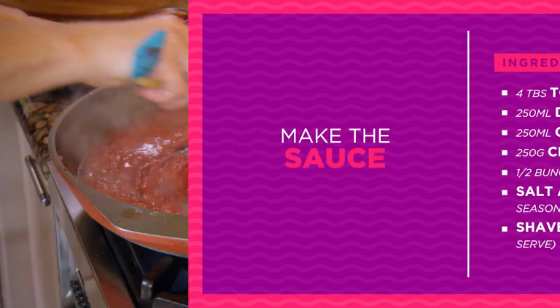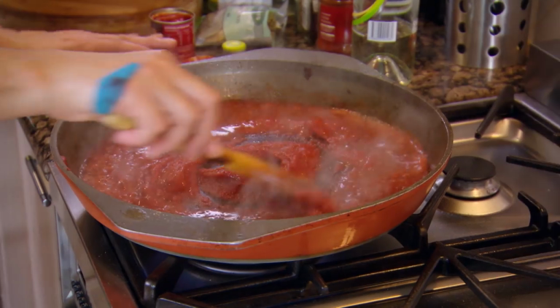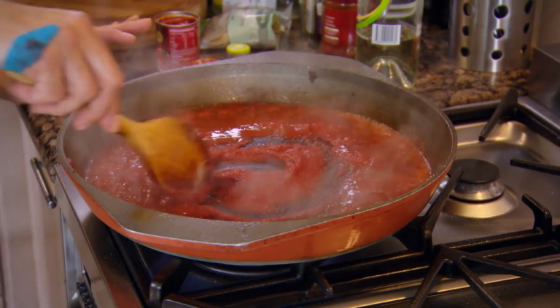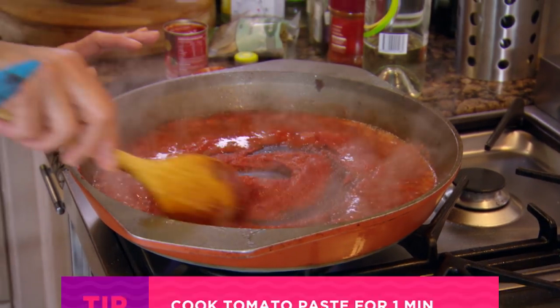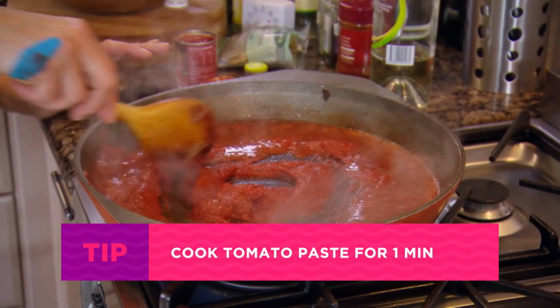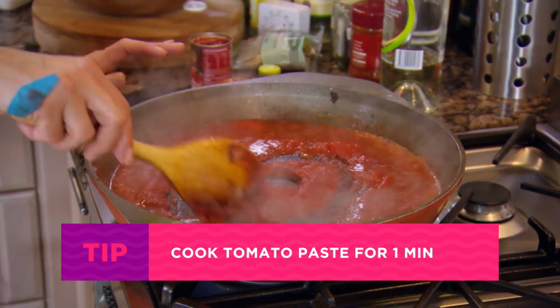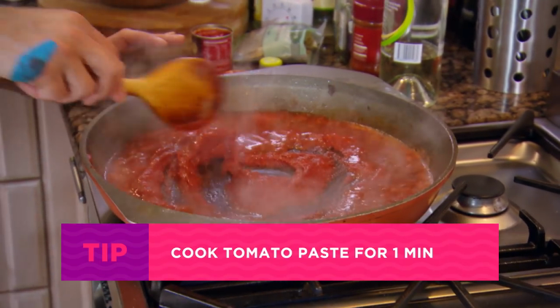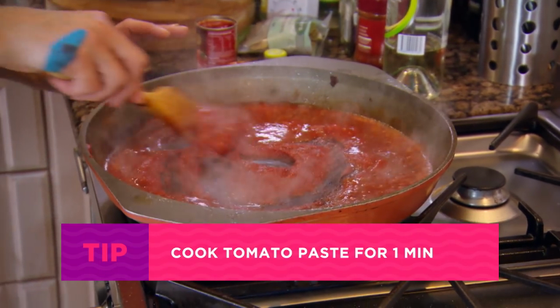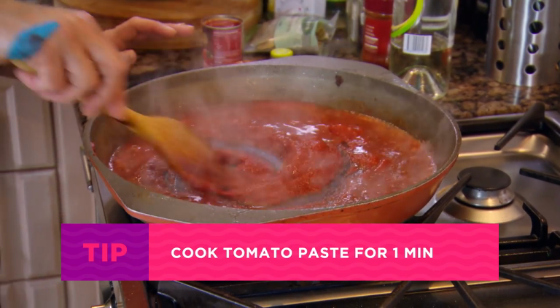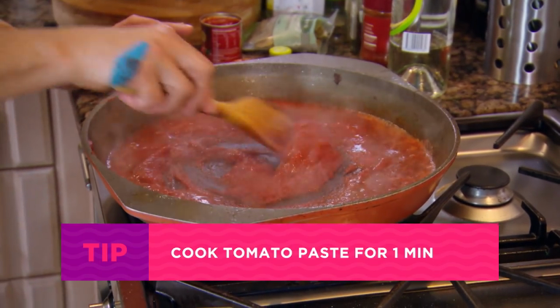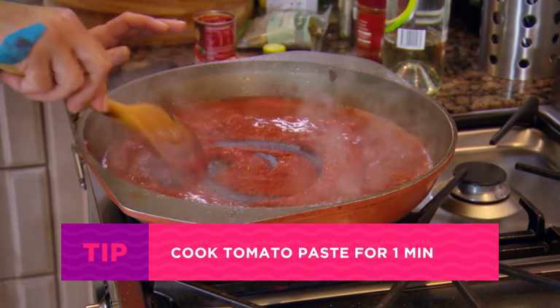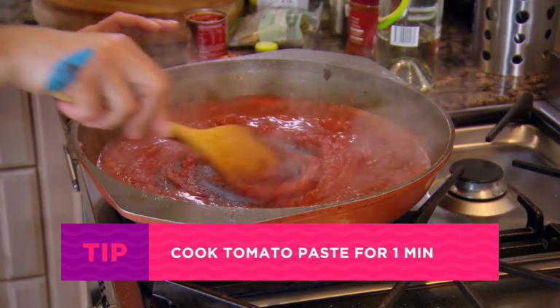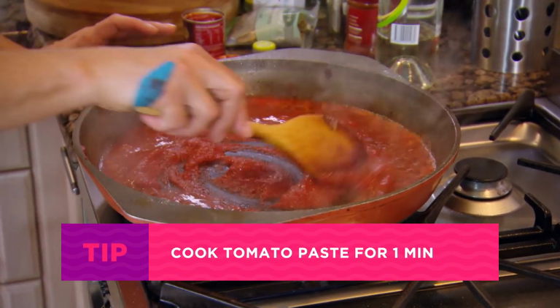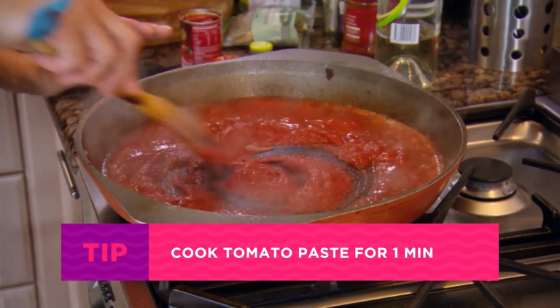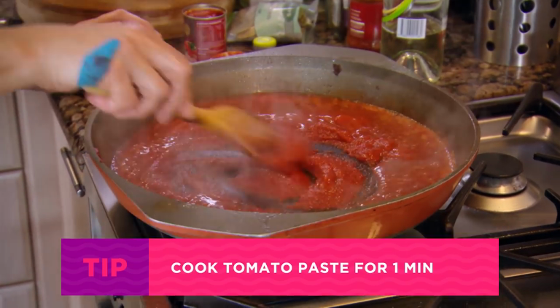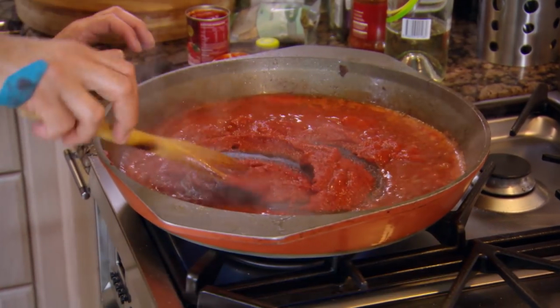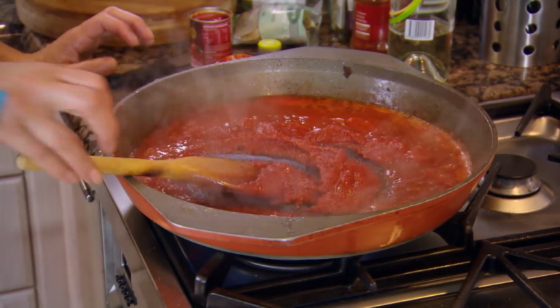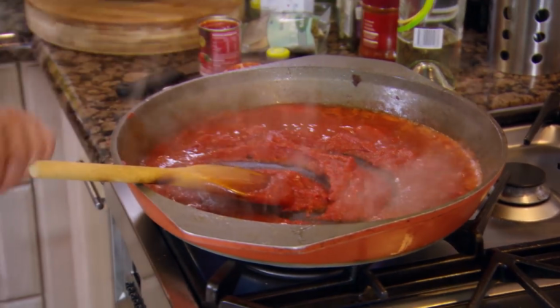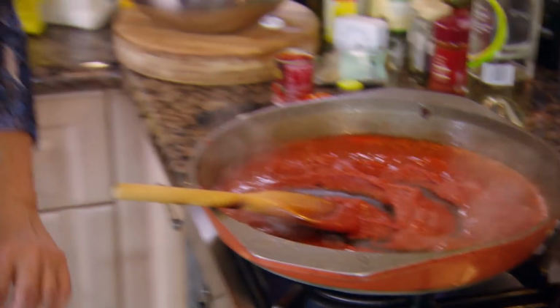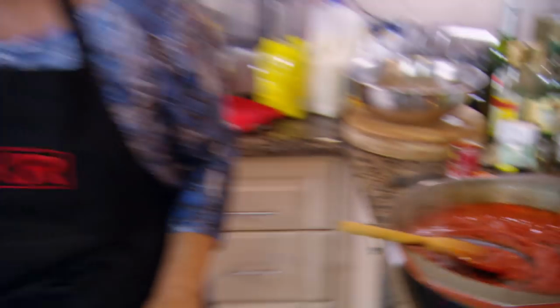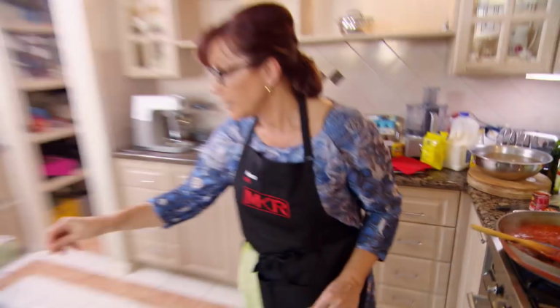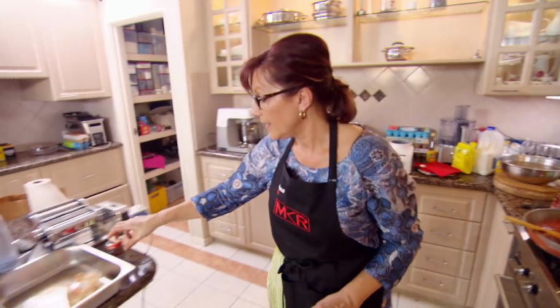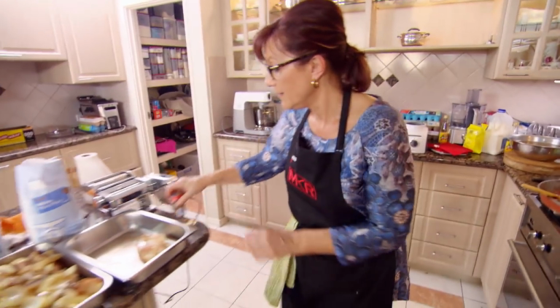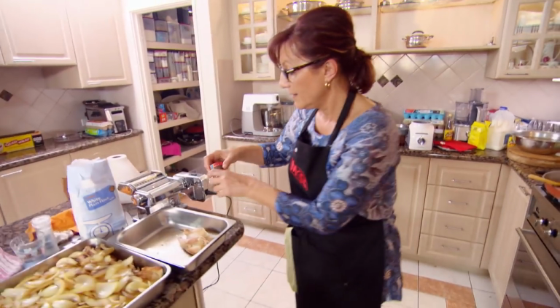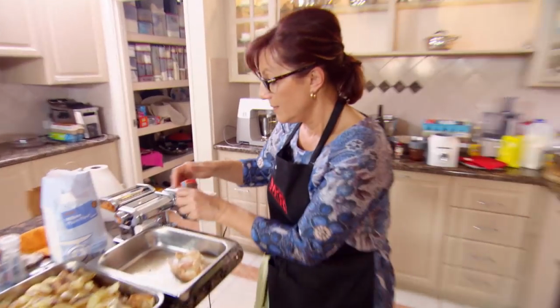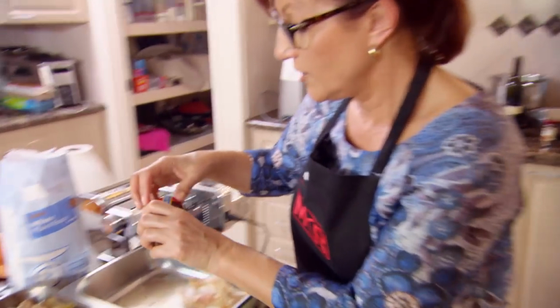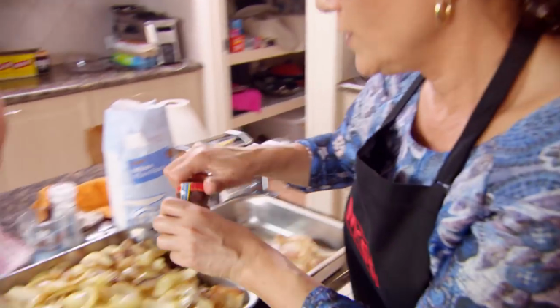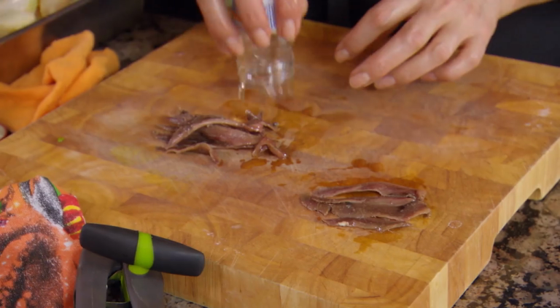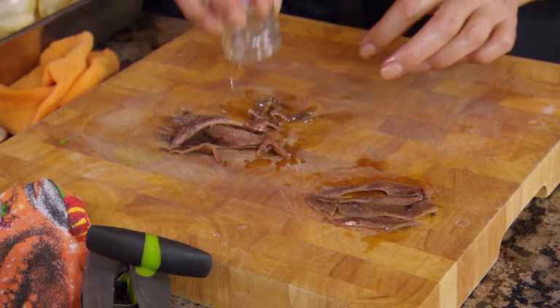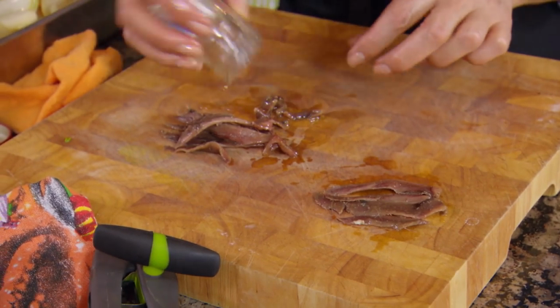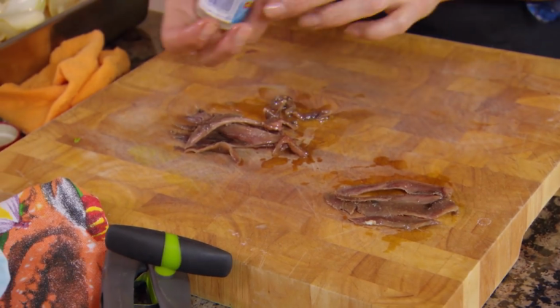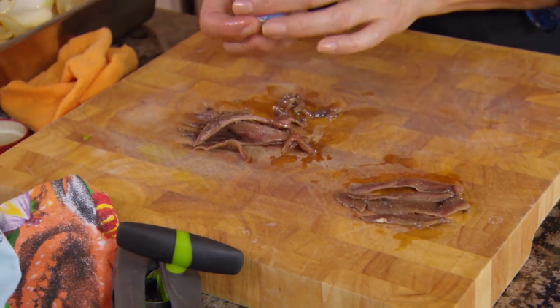Just cooking the tomato paste out a little bit. Where's my secret ingredient? What is your secret ingredient? My anchovies. Anchovies.